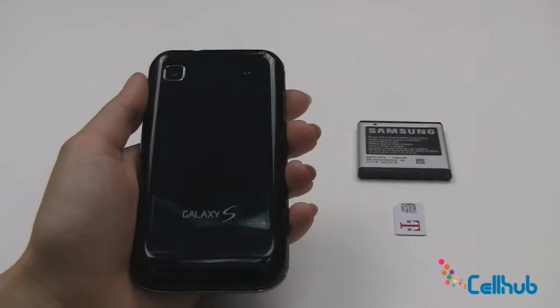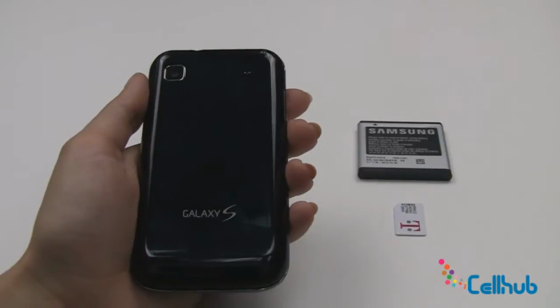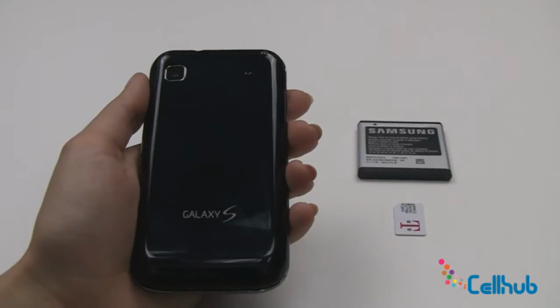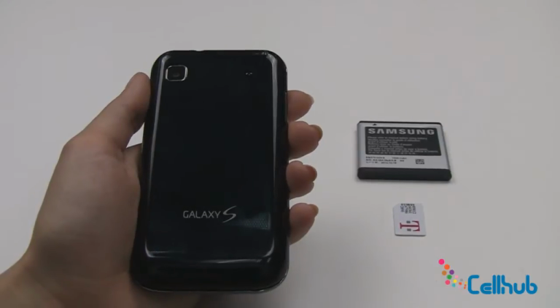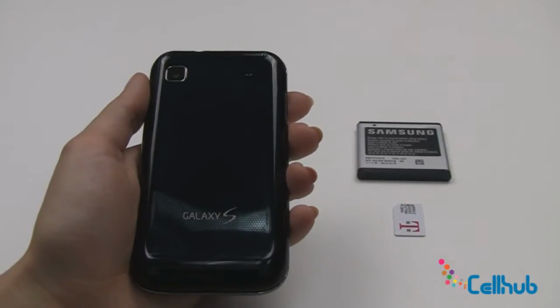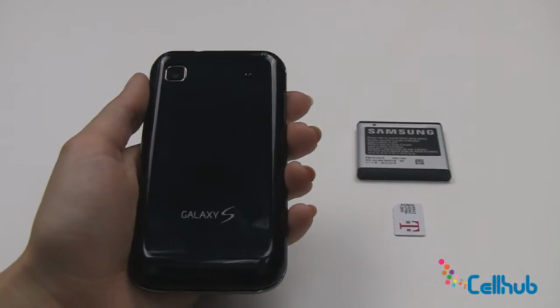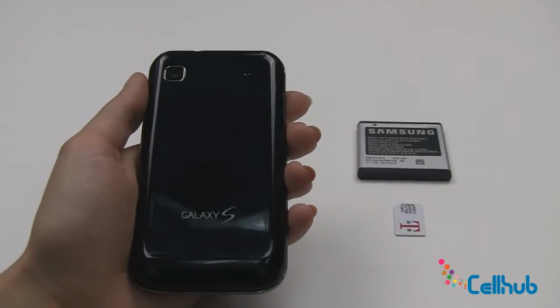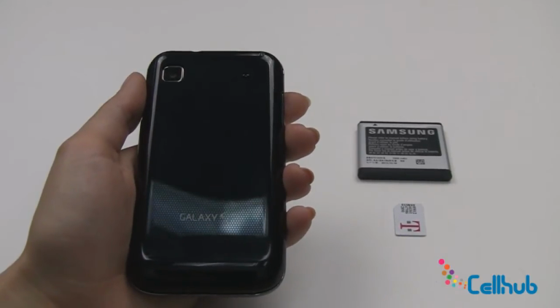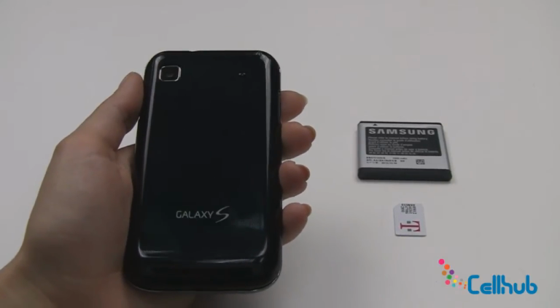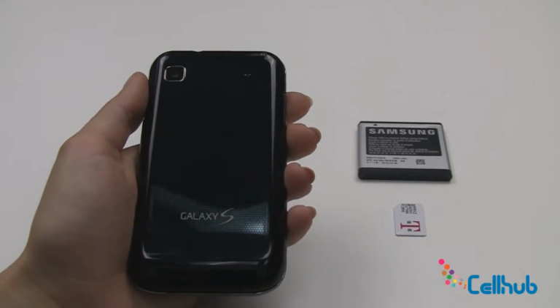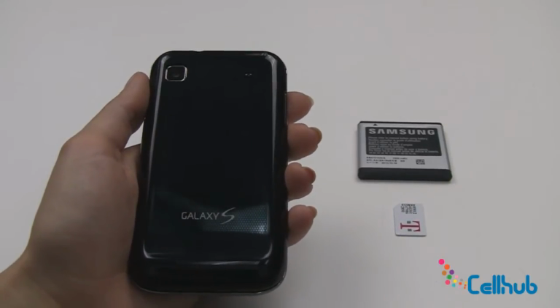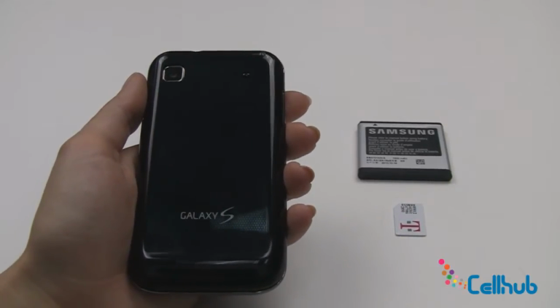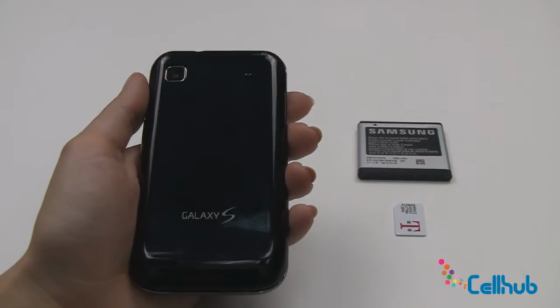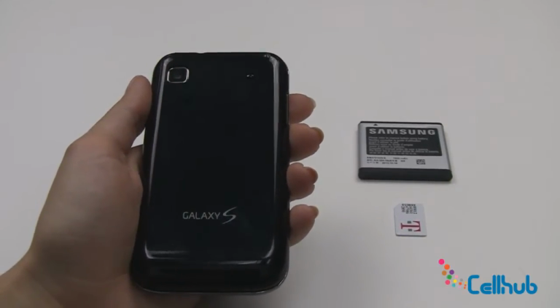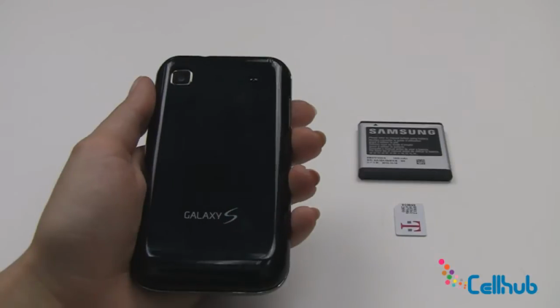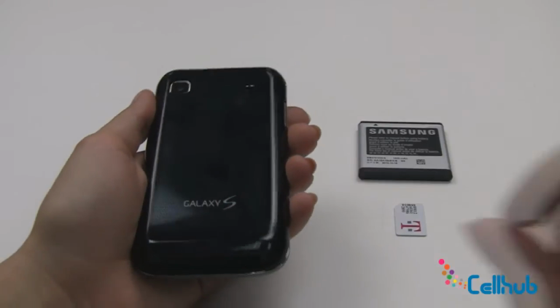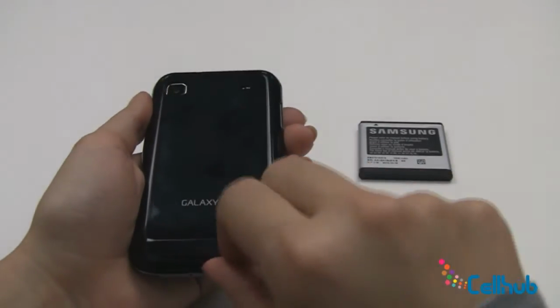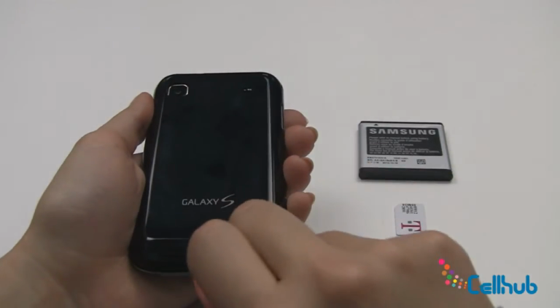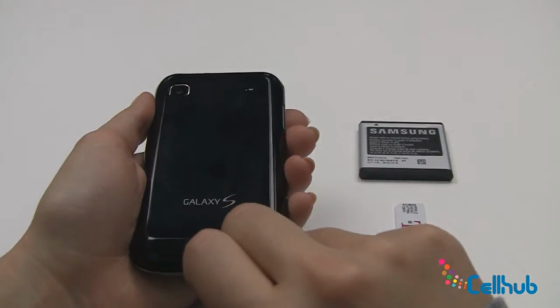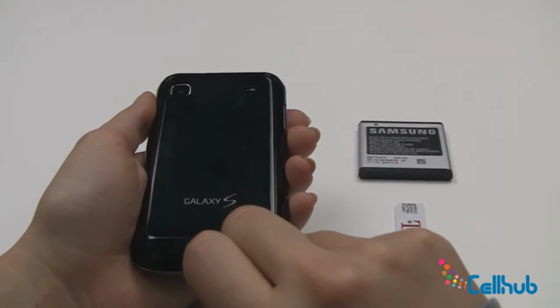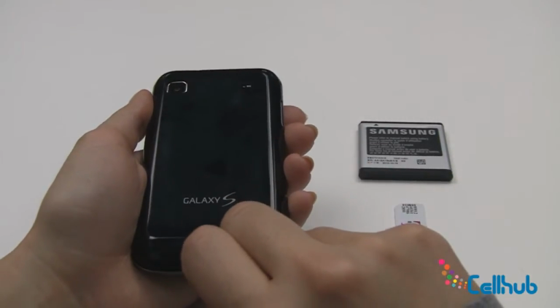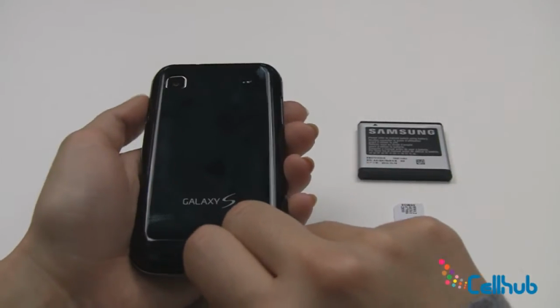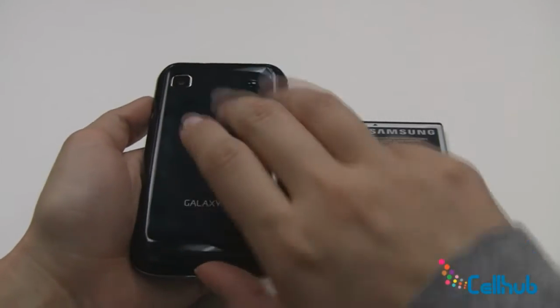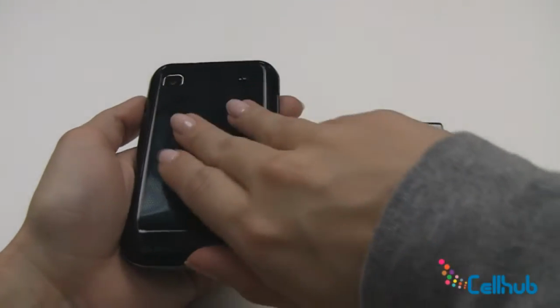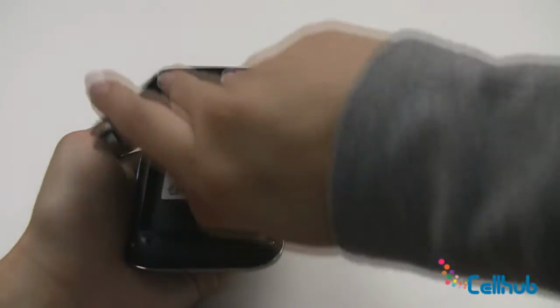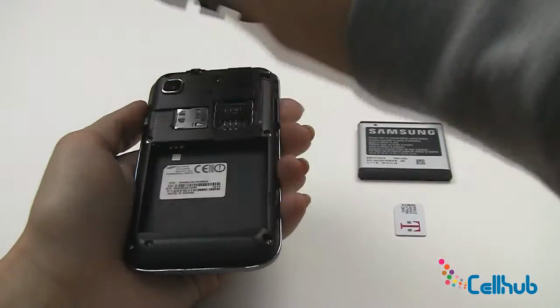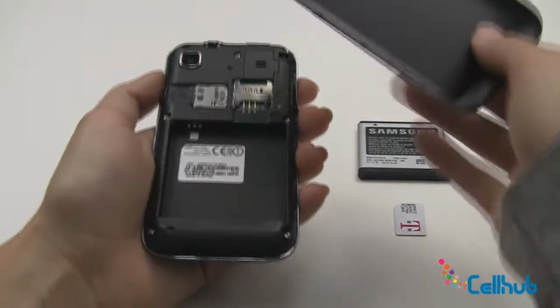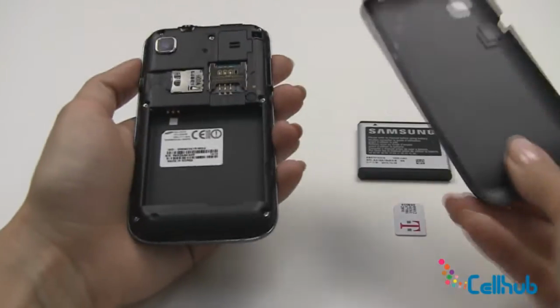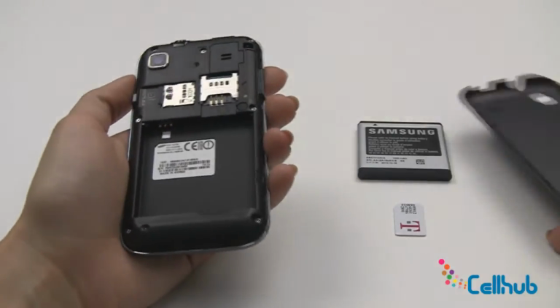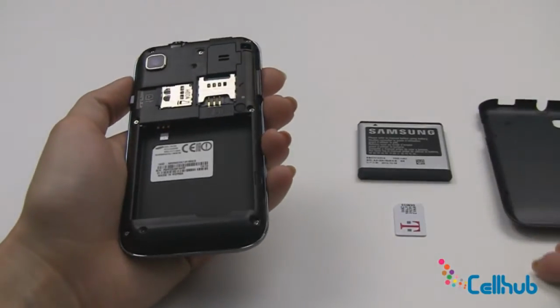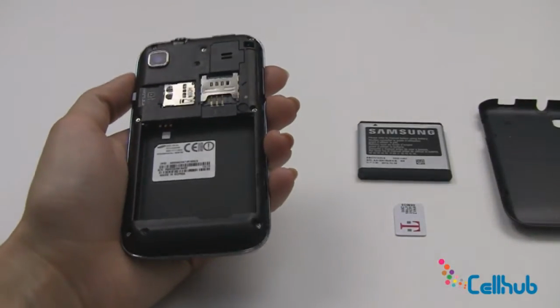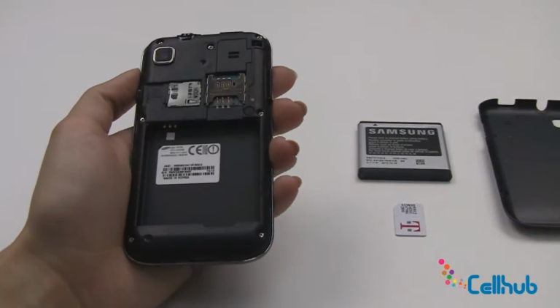The first thing you need to do to insert the battery and SIM card in your new Samsung Galaxy is remove the backing on the phone. You just insert your thumbnail into the notch on the bottom and lift up. That will remove the back of the phone.